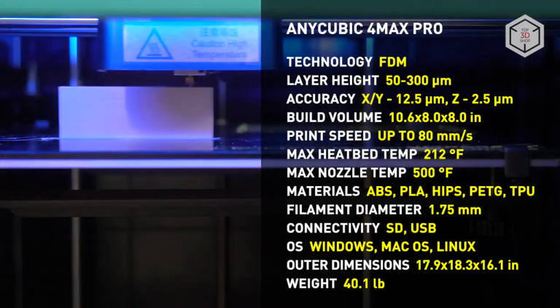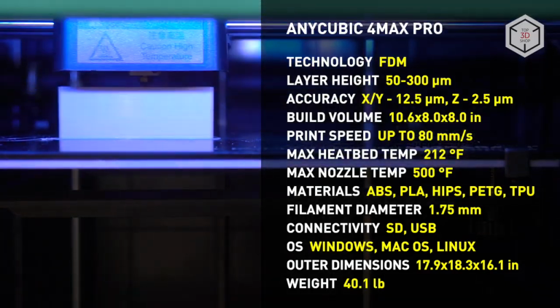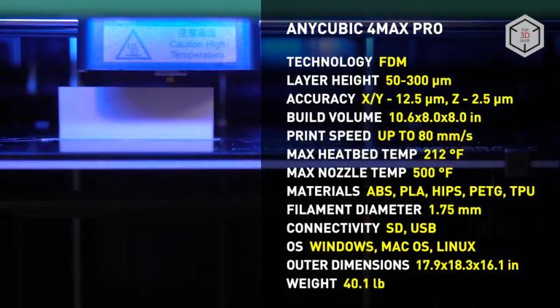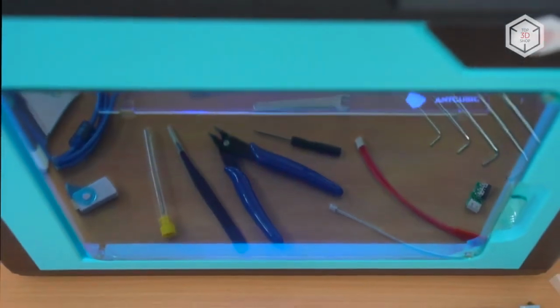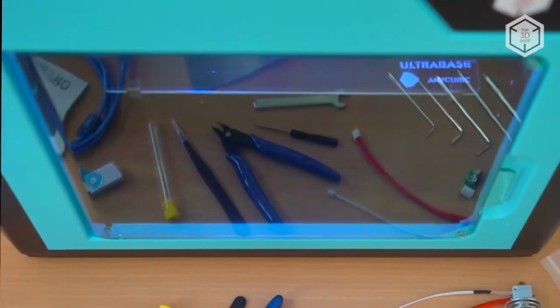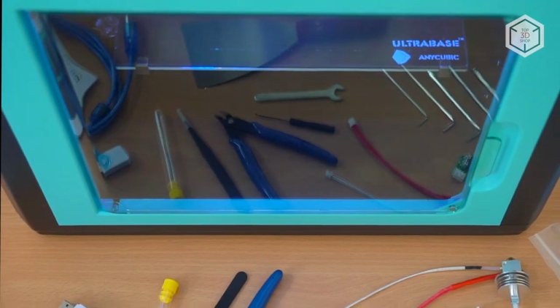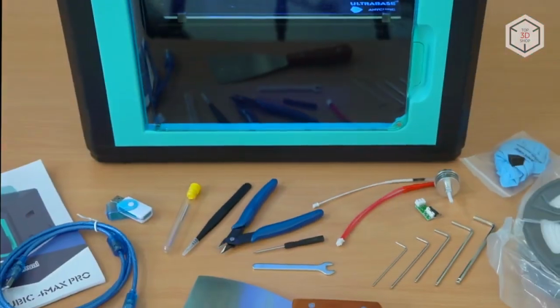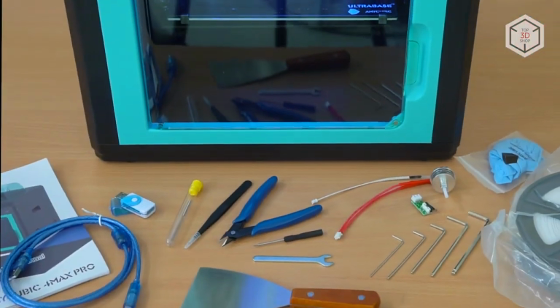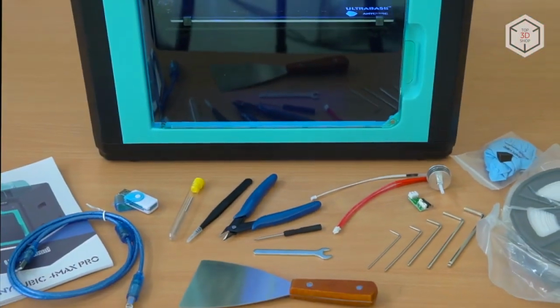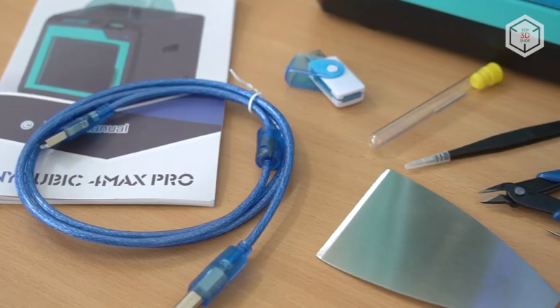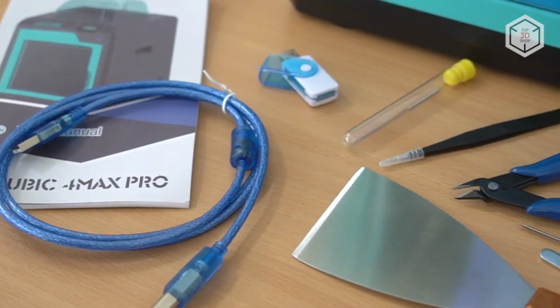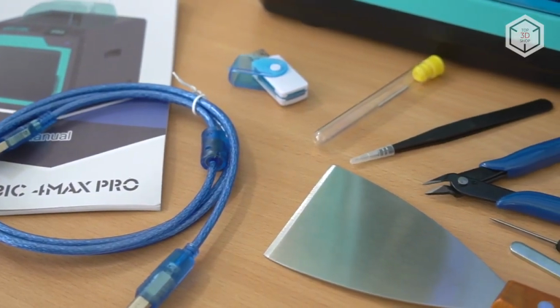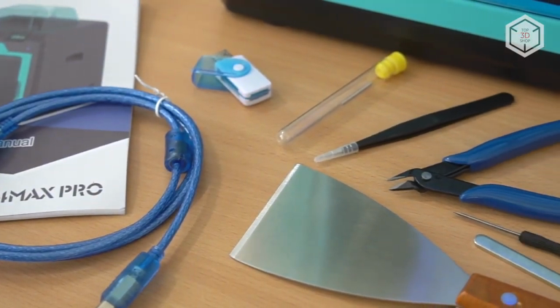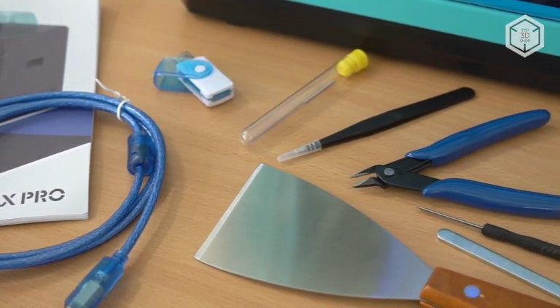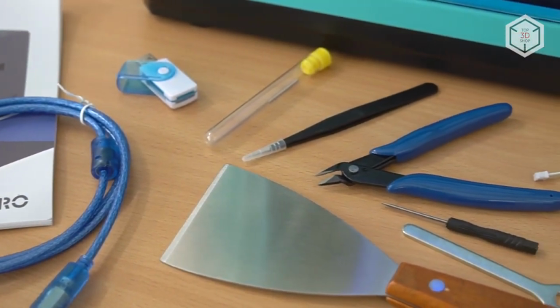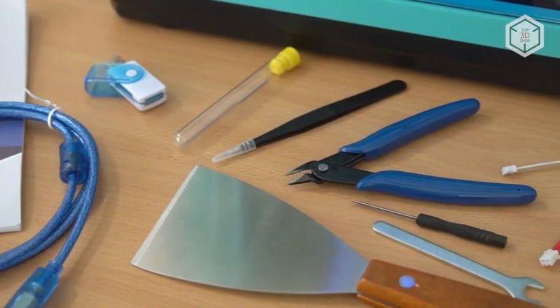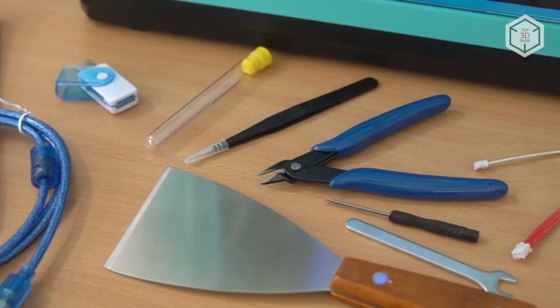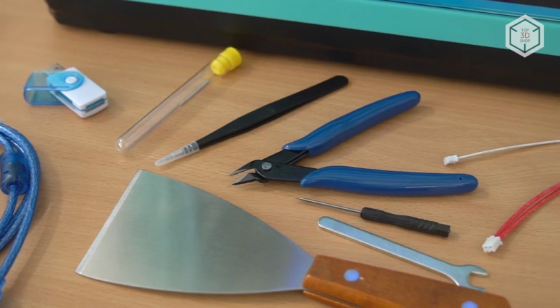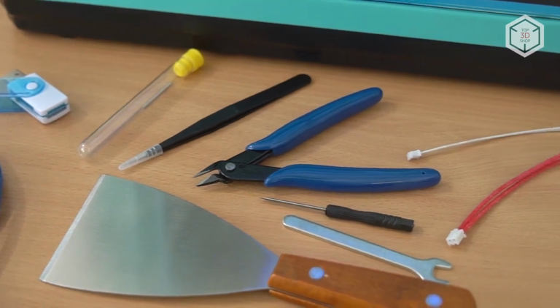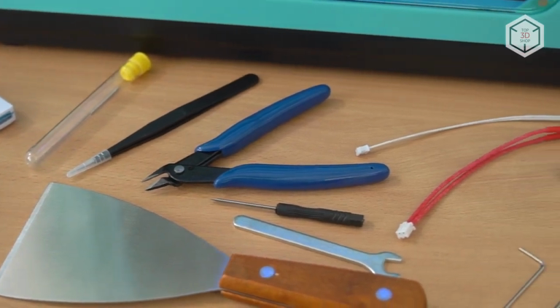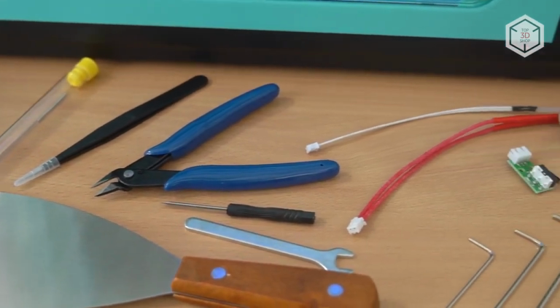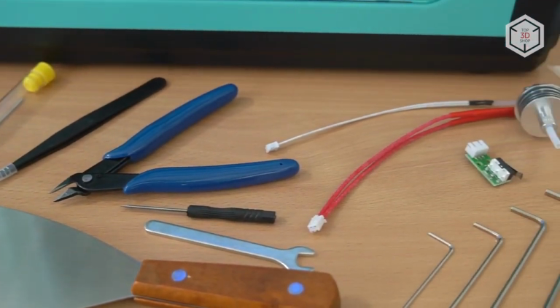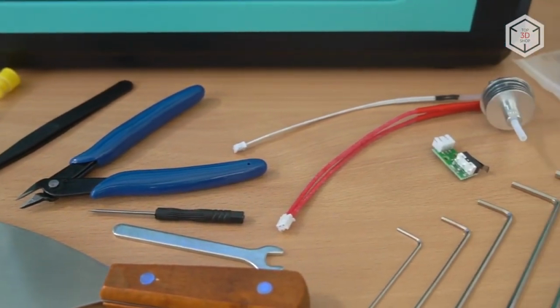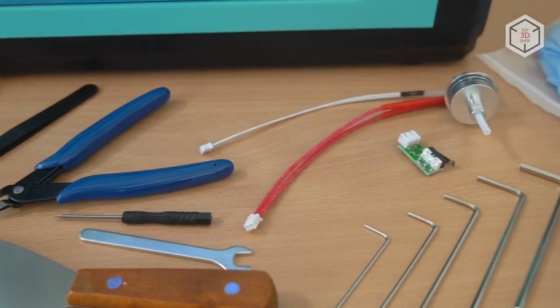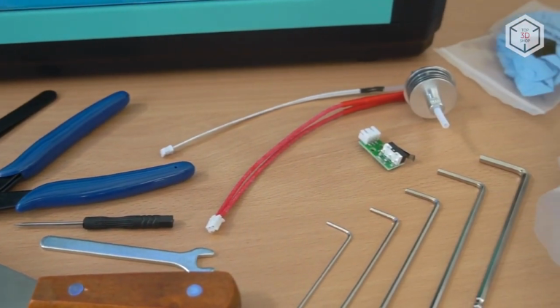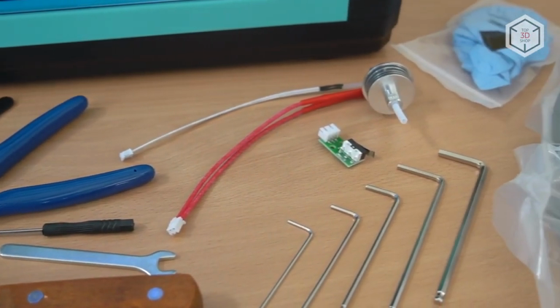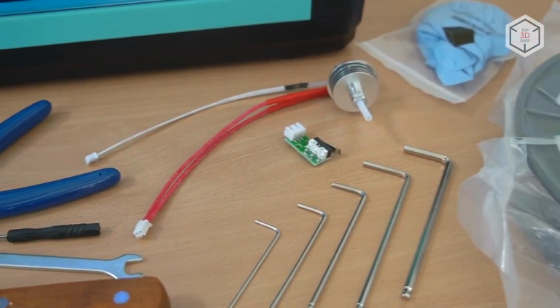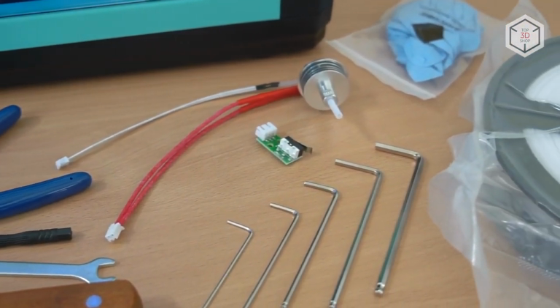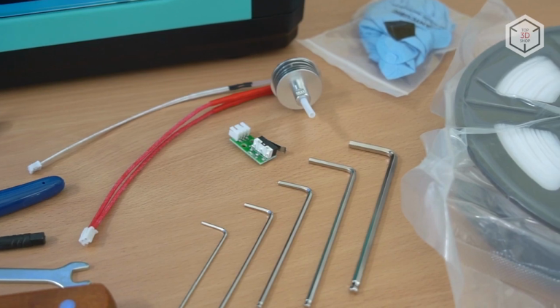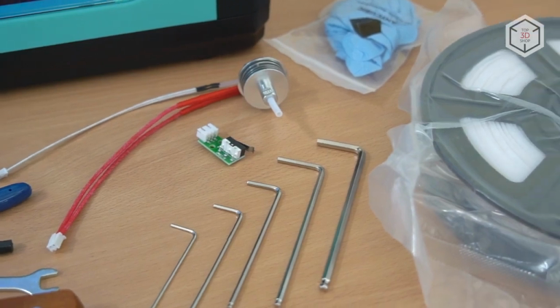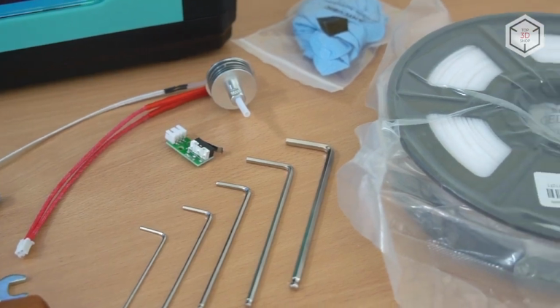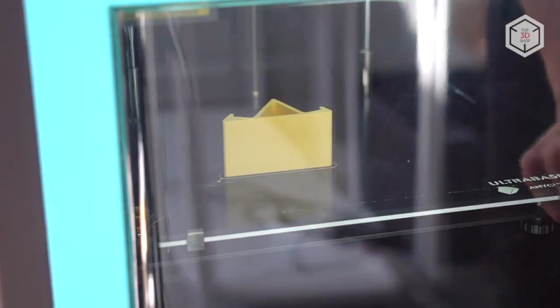Inside the Anycubic 4MAX Pro package, you will find a user manual, a USB cable, an SD card and a card reader, a tool kit, a spare hot end and a limit switch, as well as gloves and PLA filament.